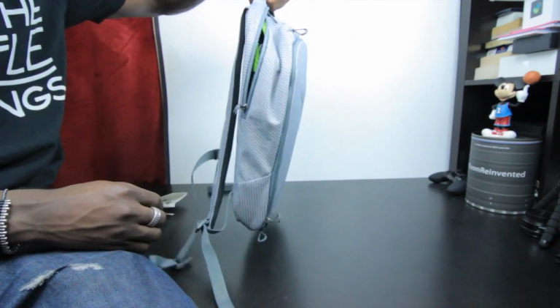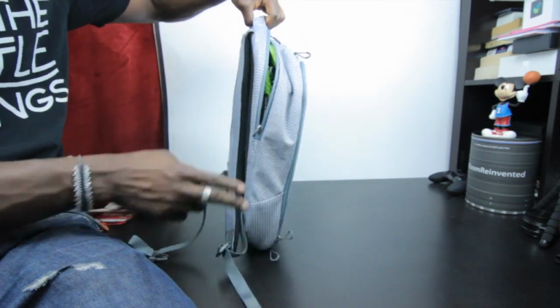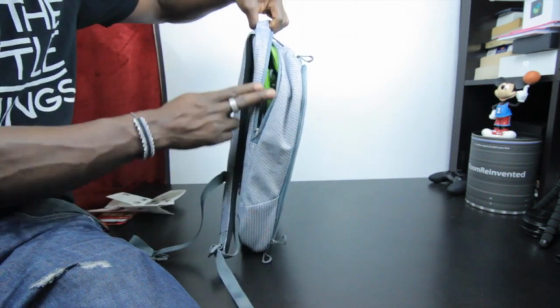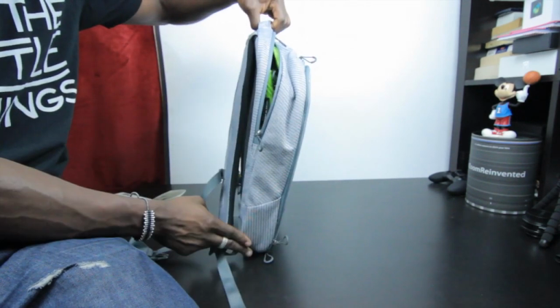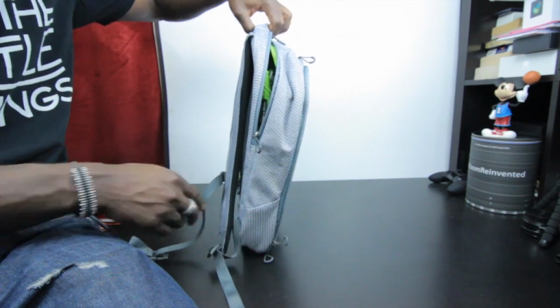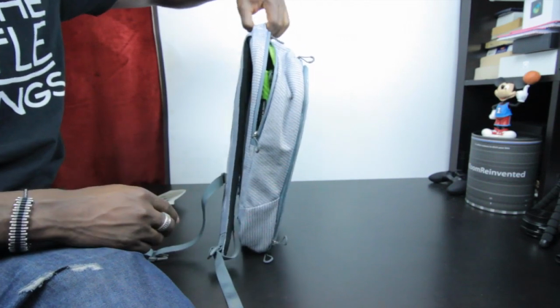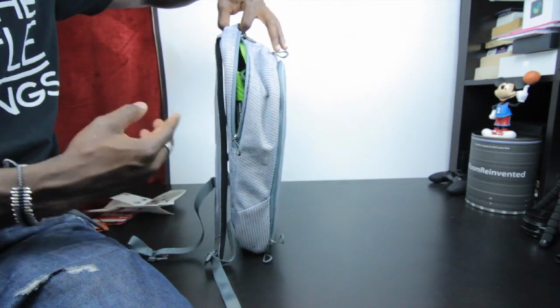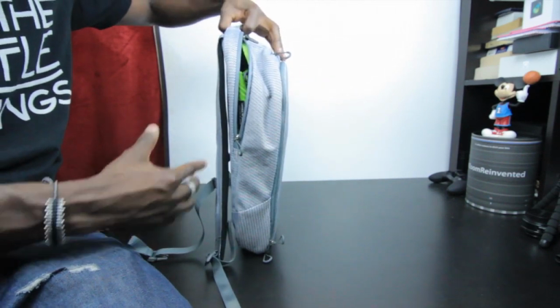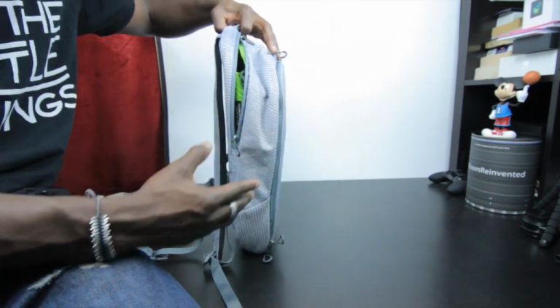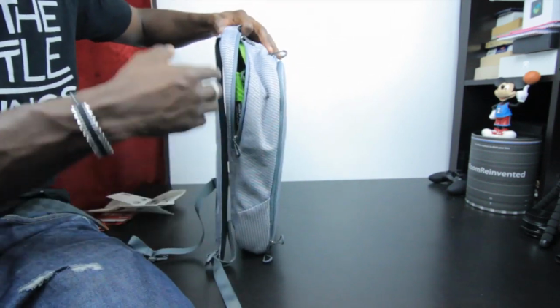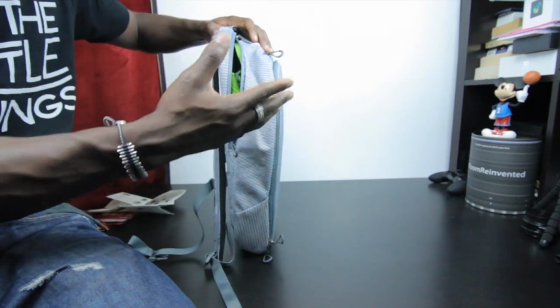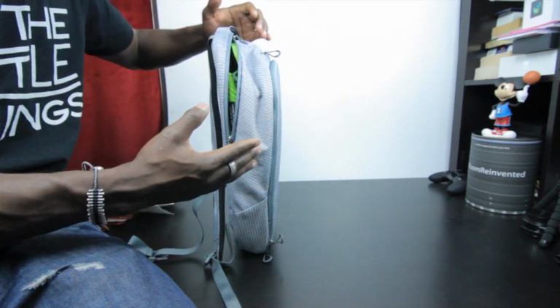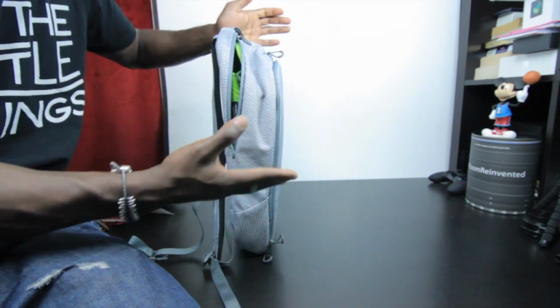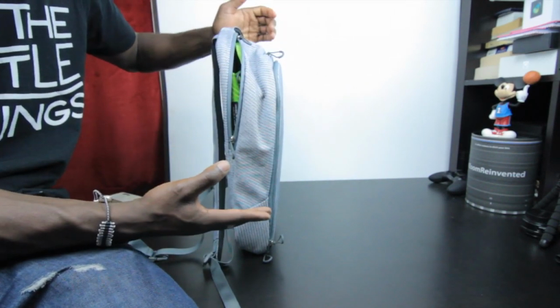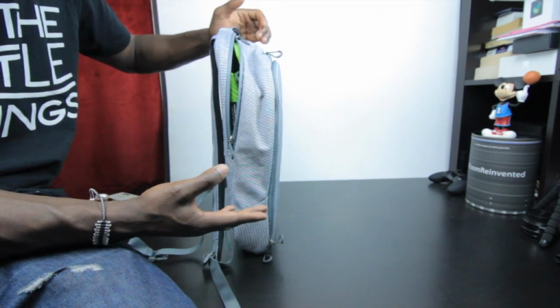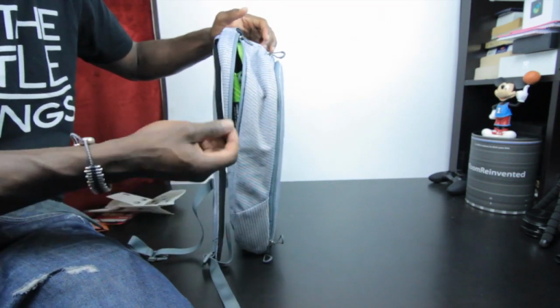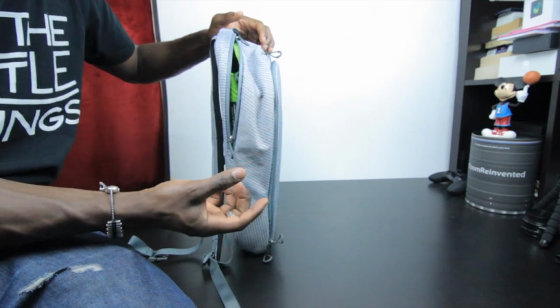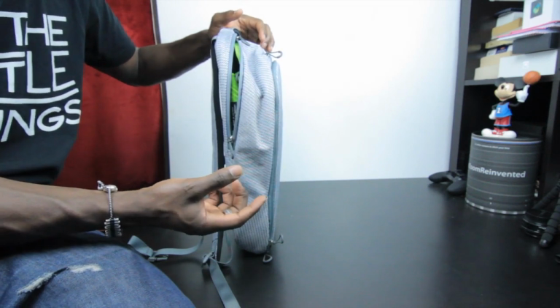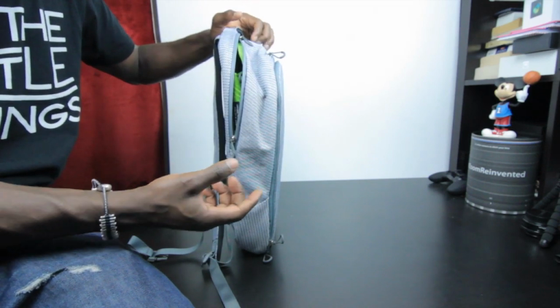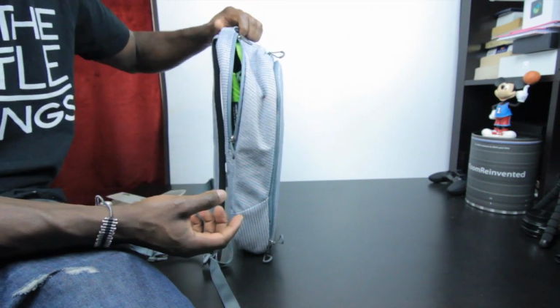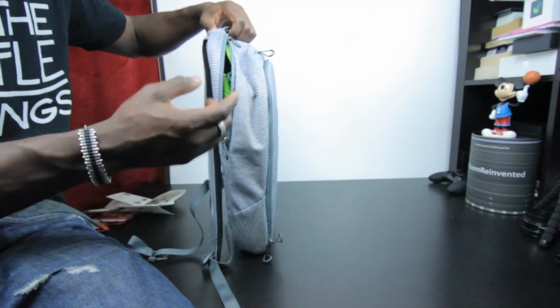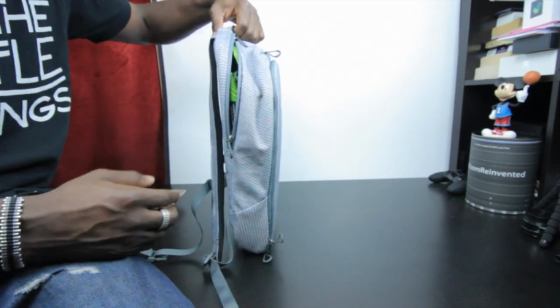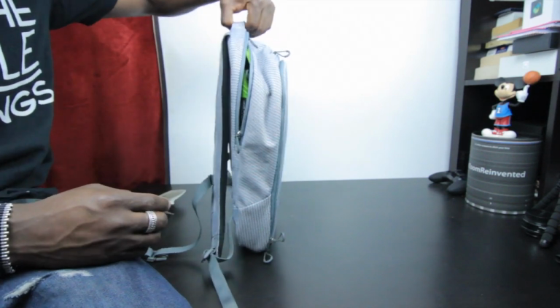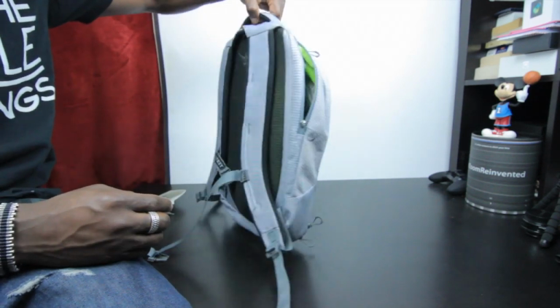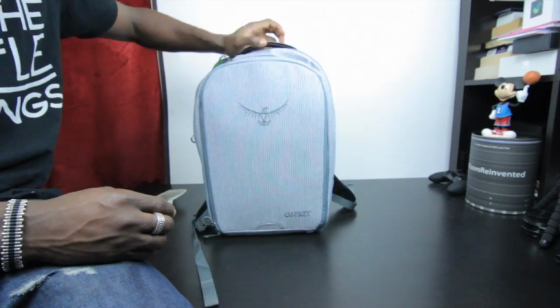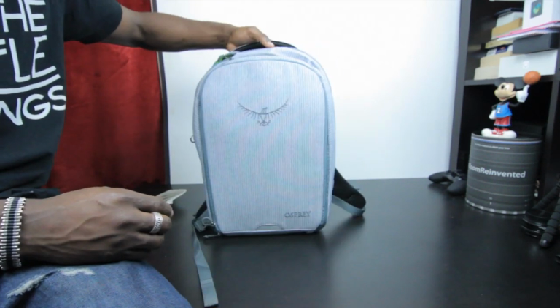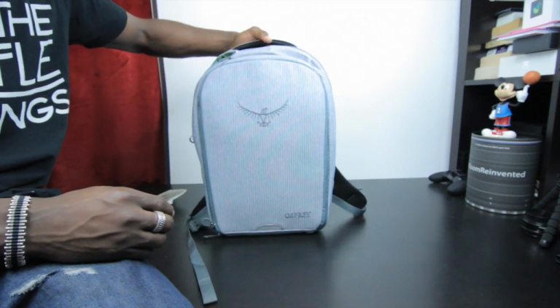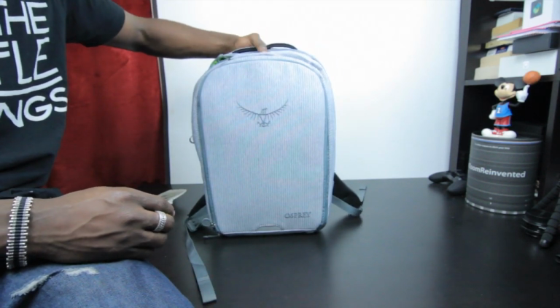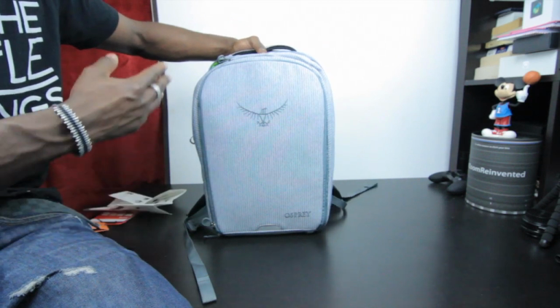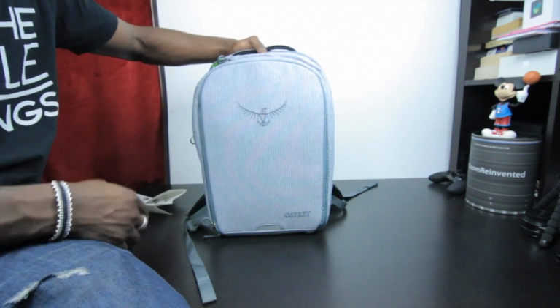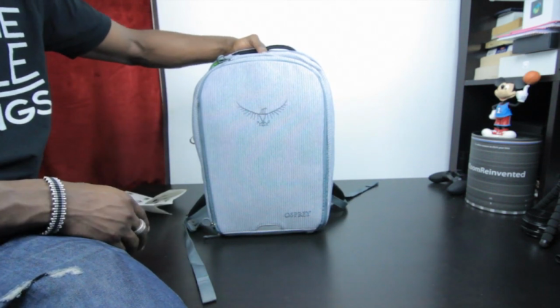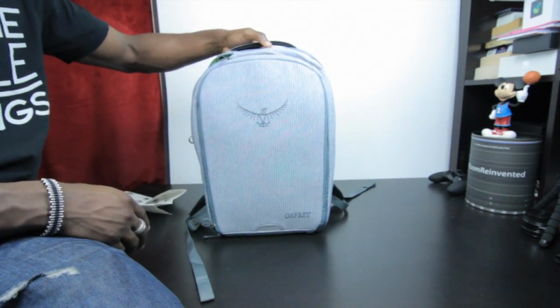The straps are nicely padded as well. It's really light and streamlined — very slim. It's not one of those bags that bulges out, so you can't fit a DSLR in there, but you can place a small compact camera inside.